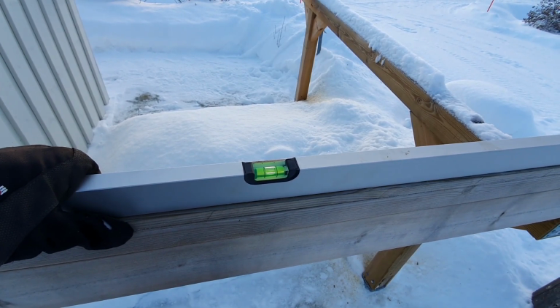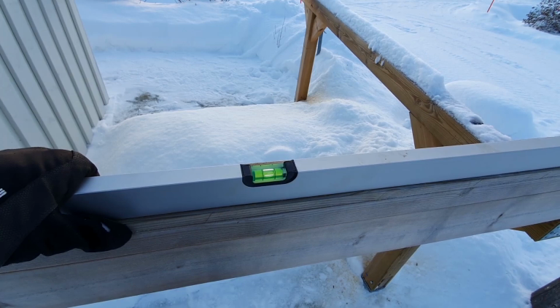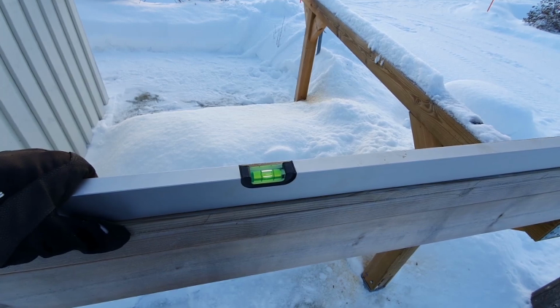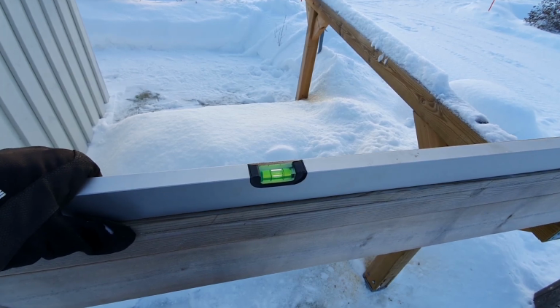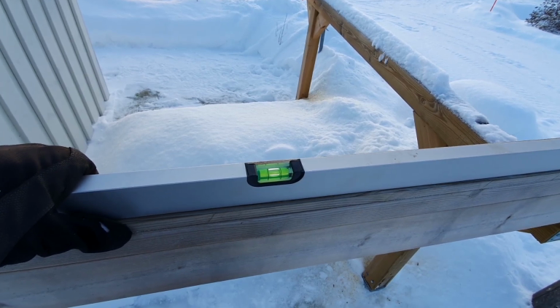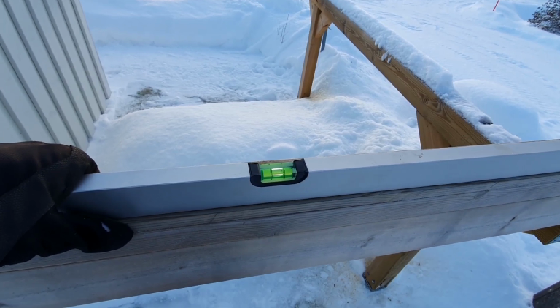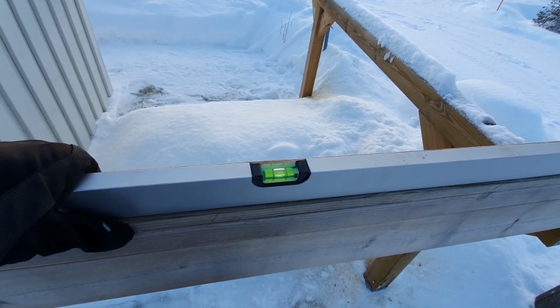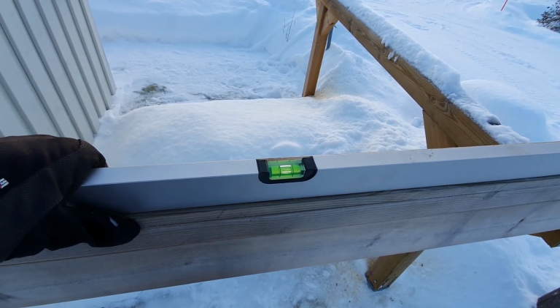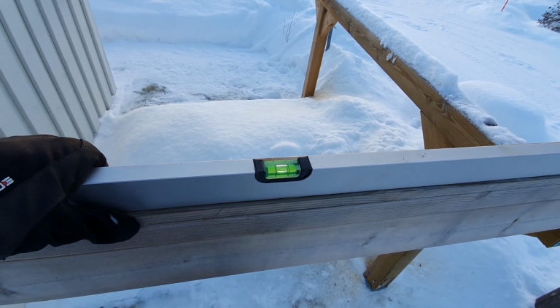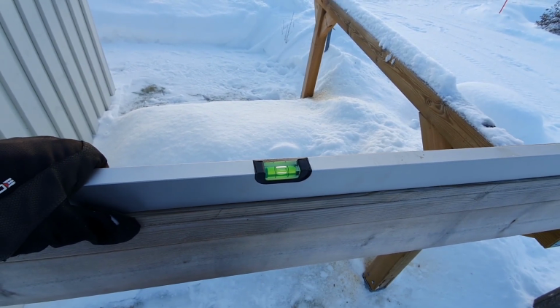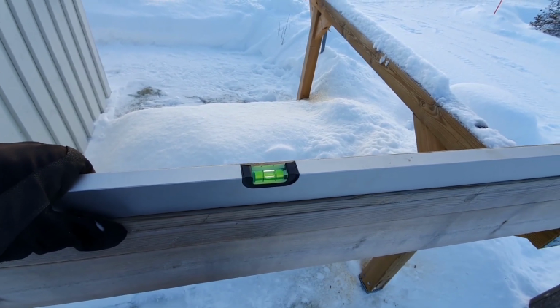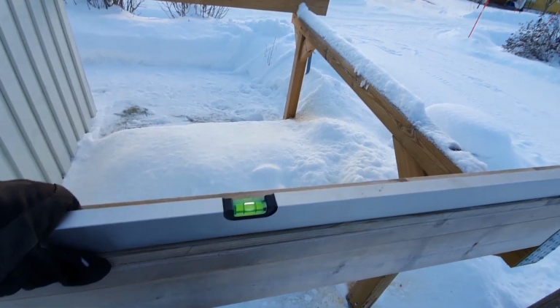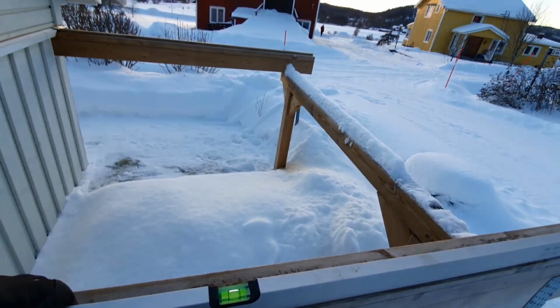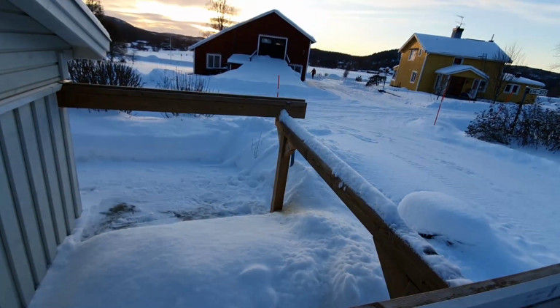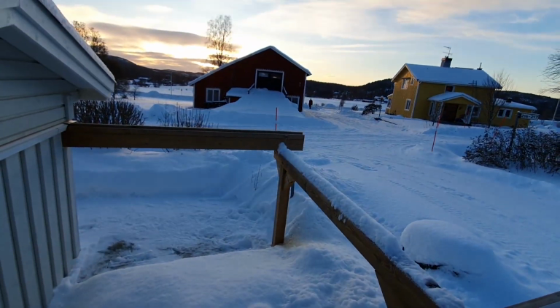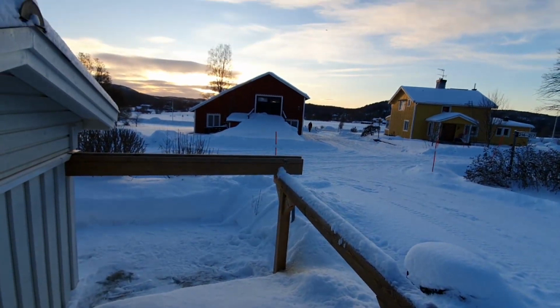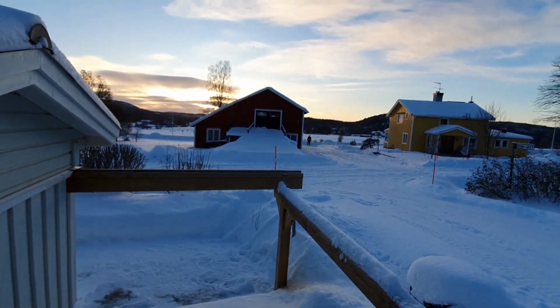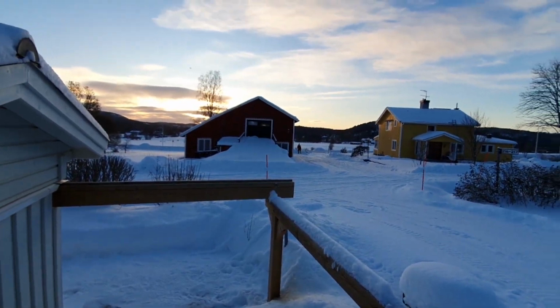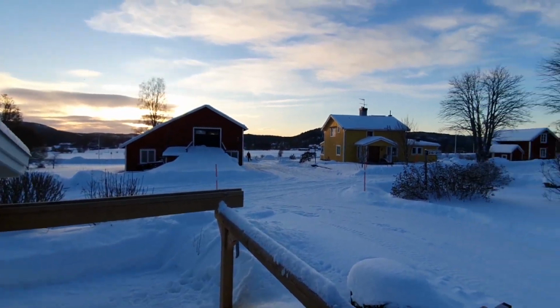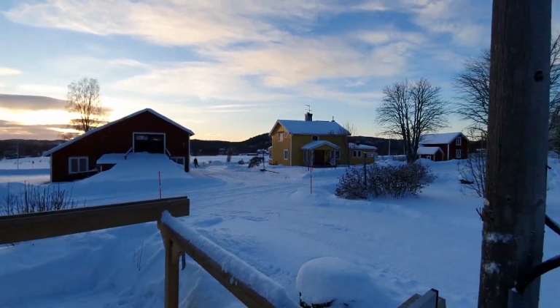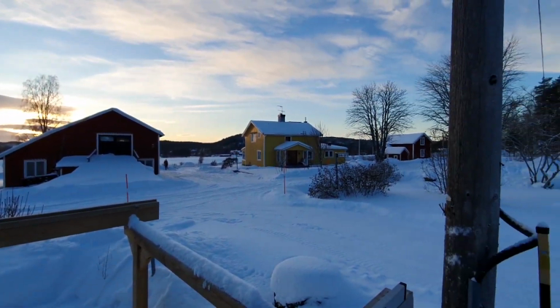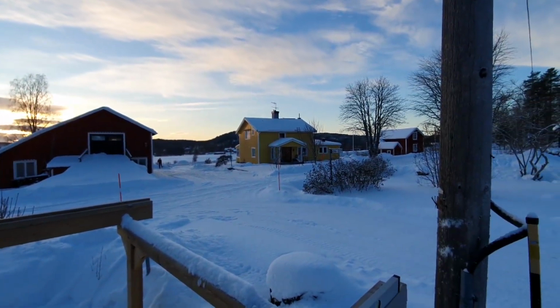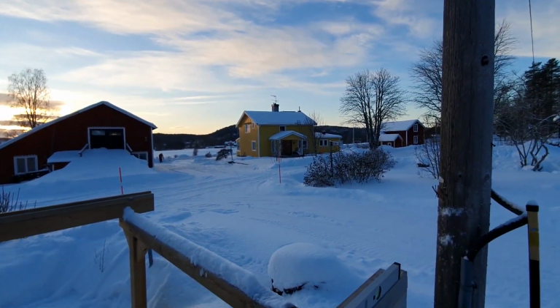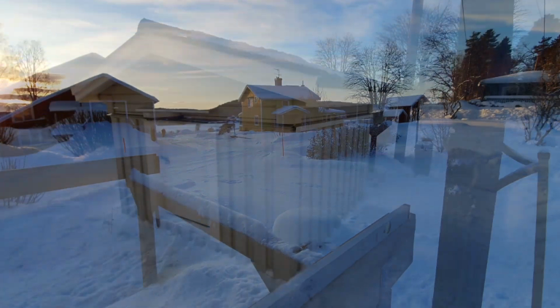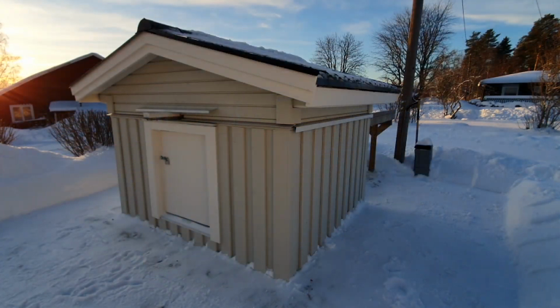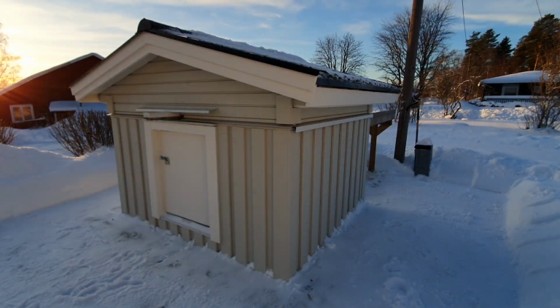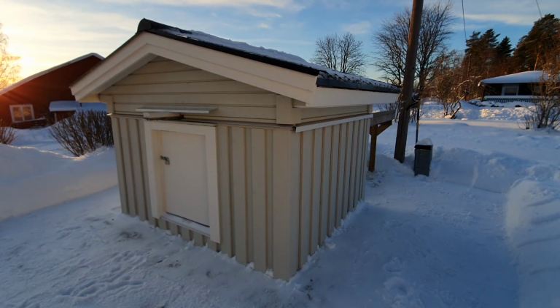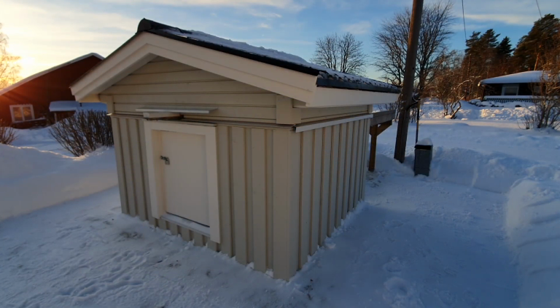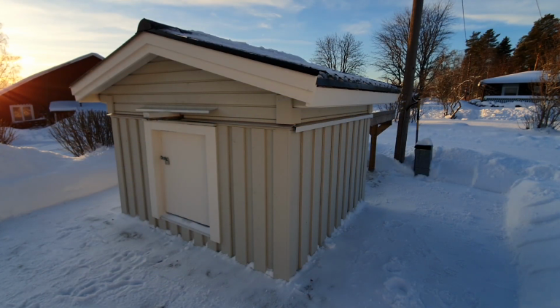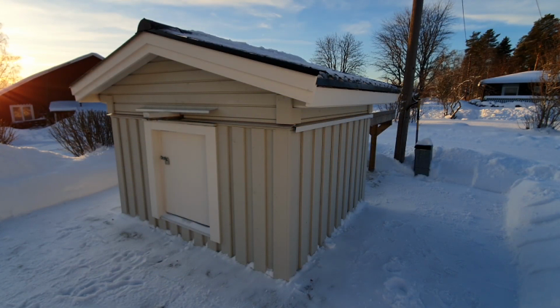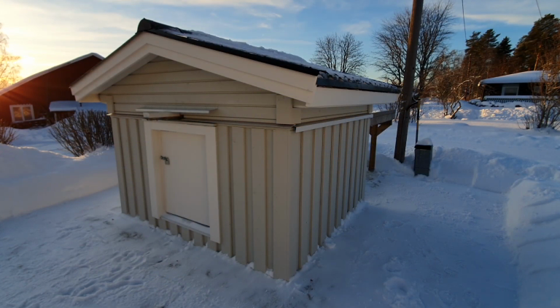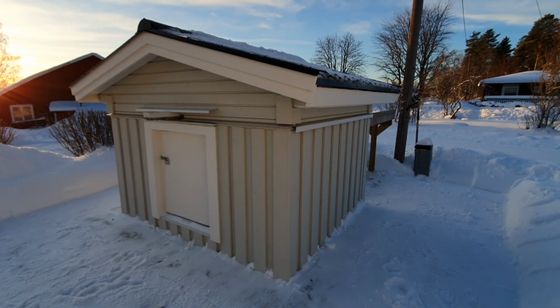This side is also completely leveled and I guess we are good to go. So as long as the forecast is holding up and we are having a clear night tonight, it is time to test opening the roof.